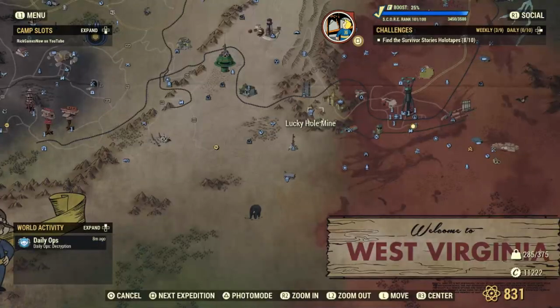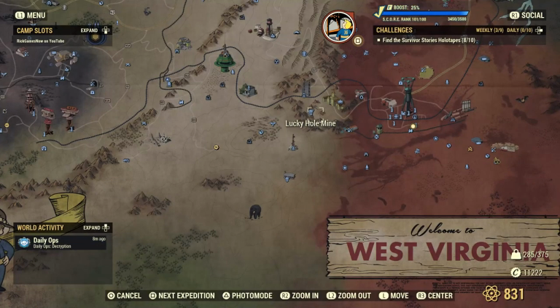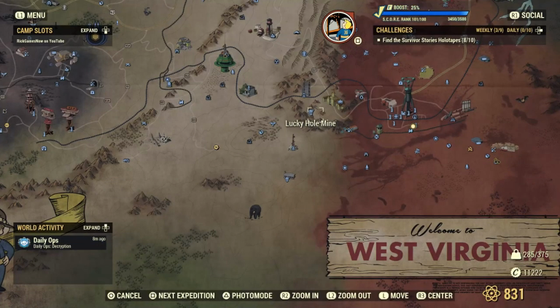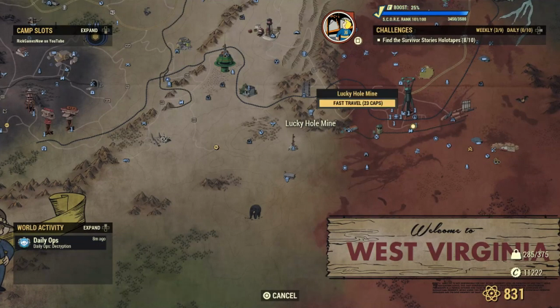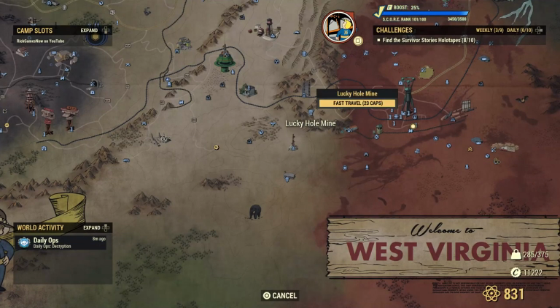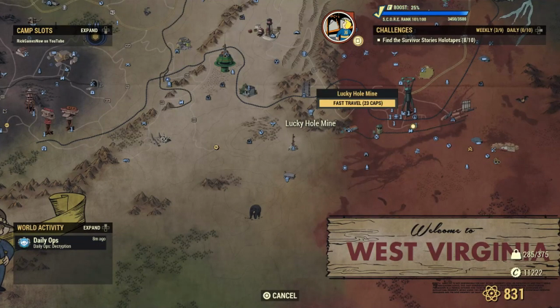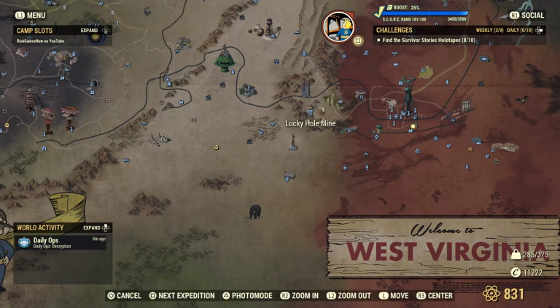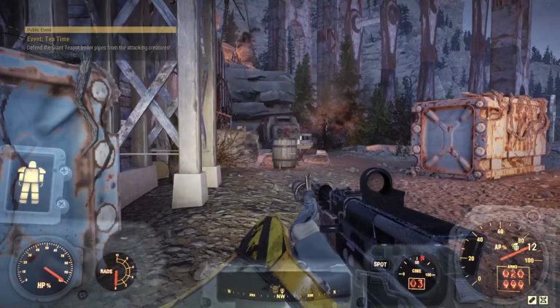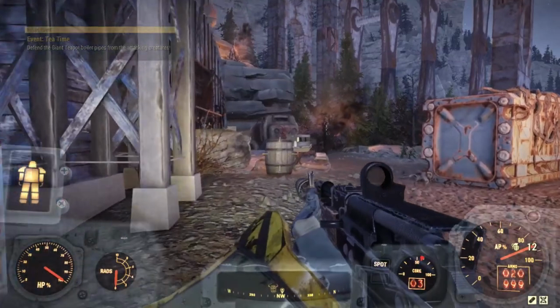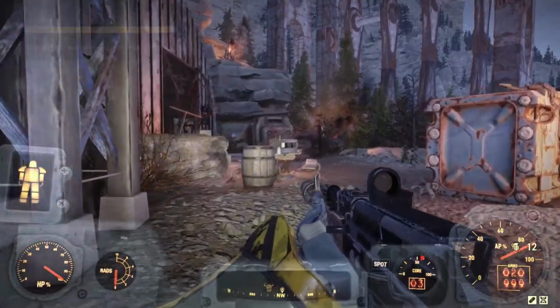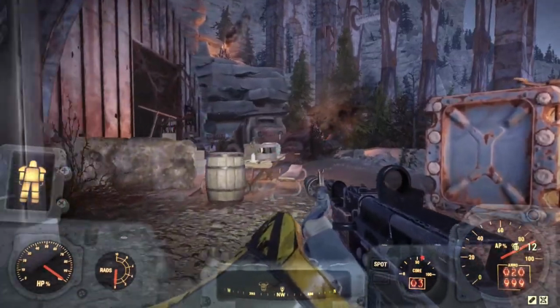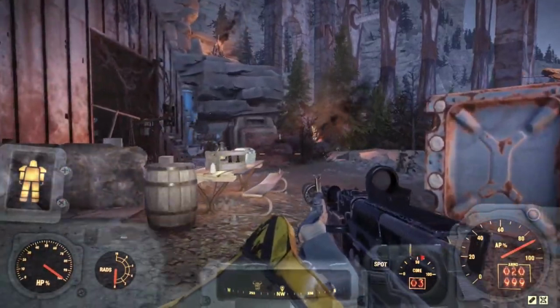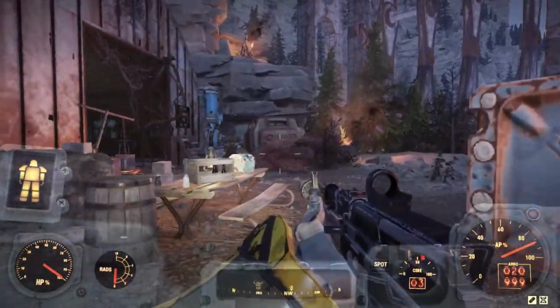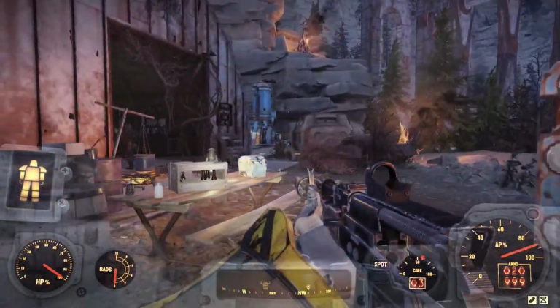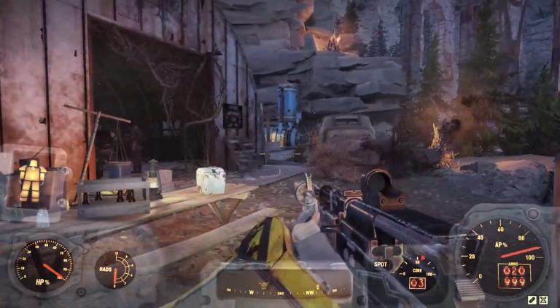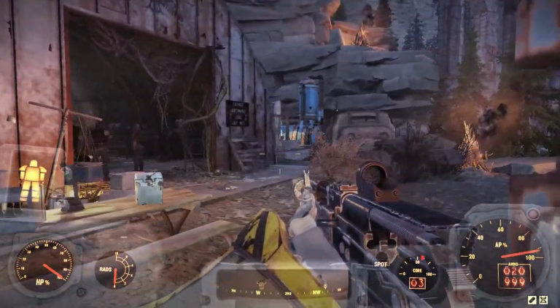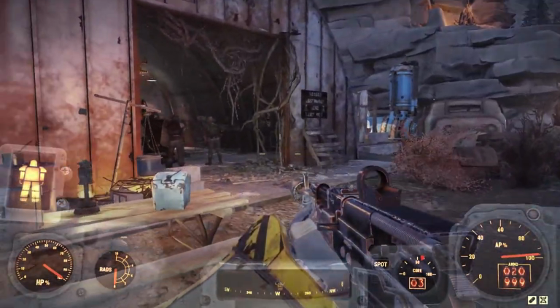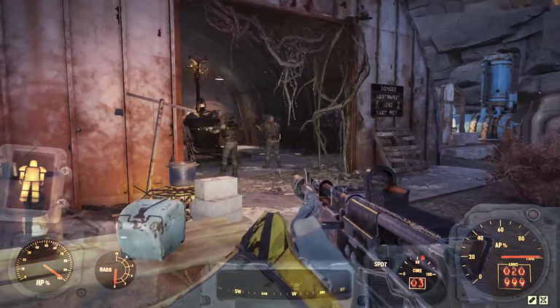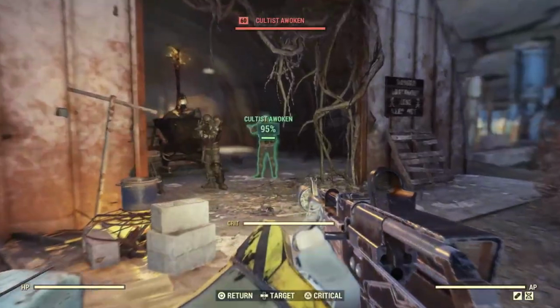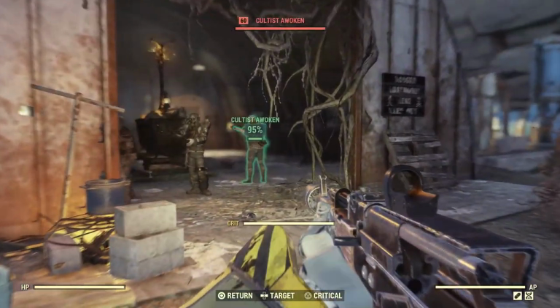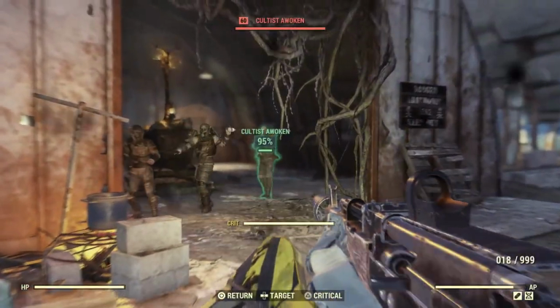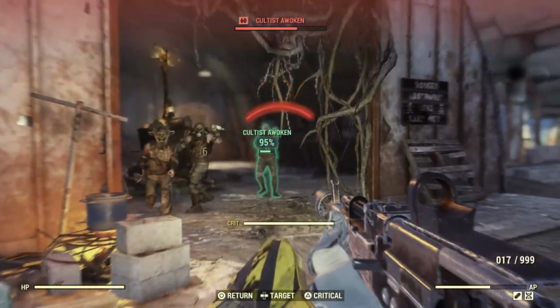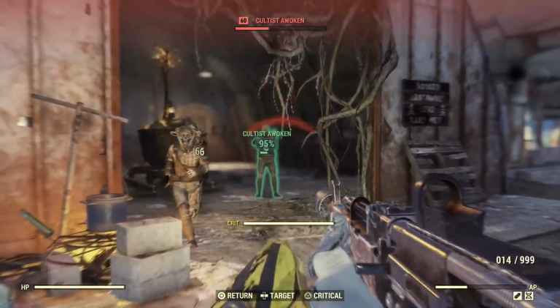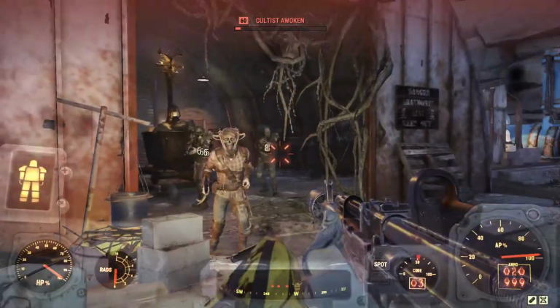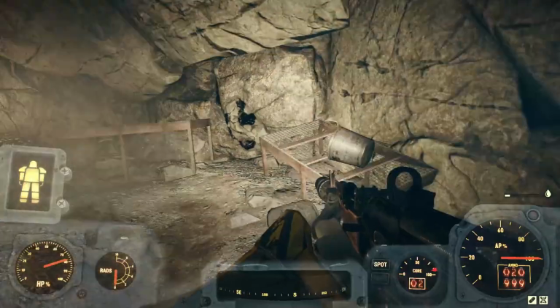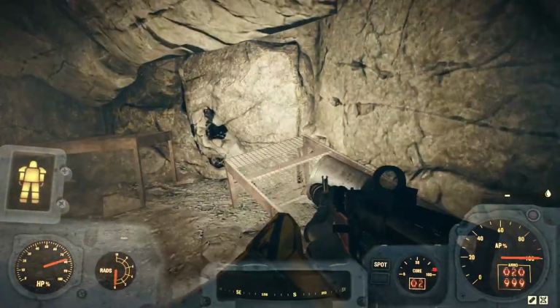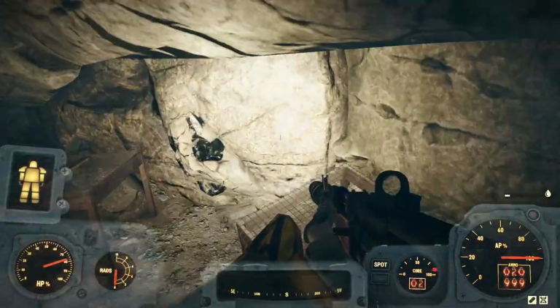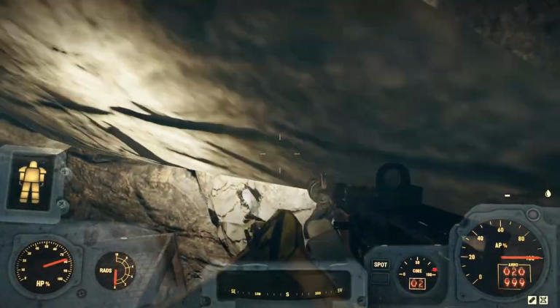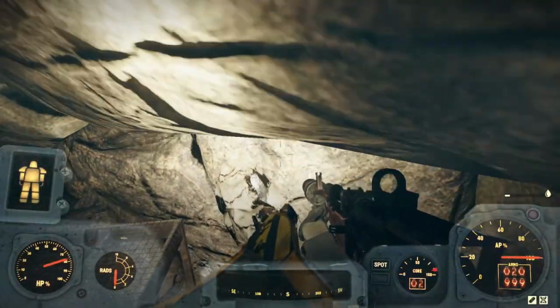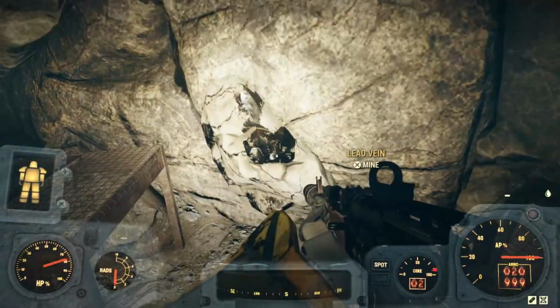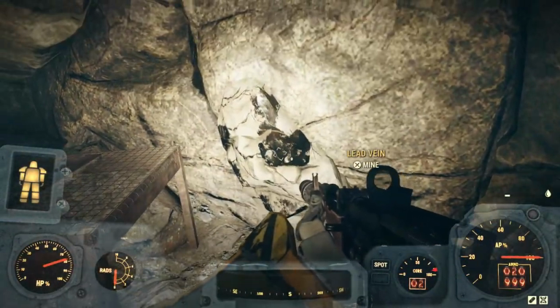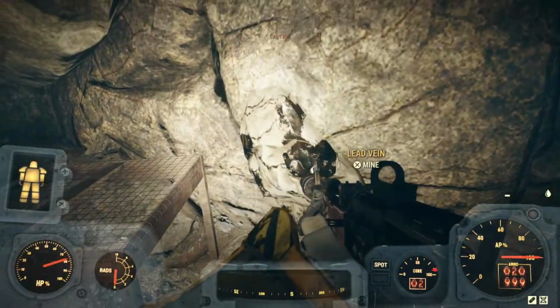Travel to Lucky Hole Mine and repeat the entire process again. Kill cultists. Collect lead. Profit.